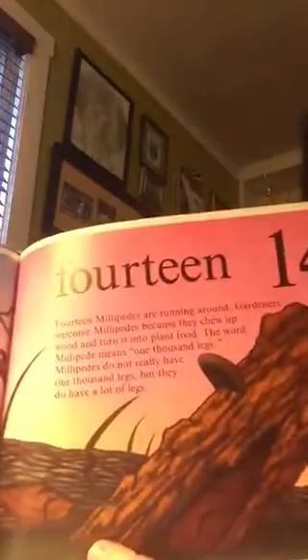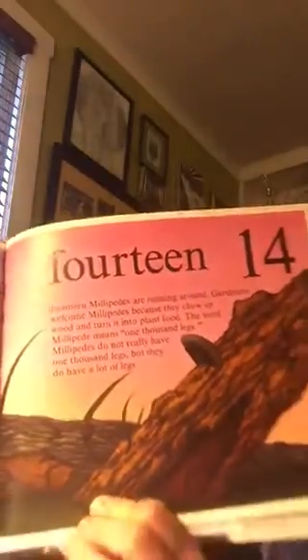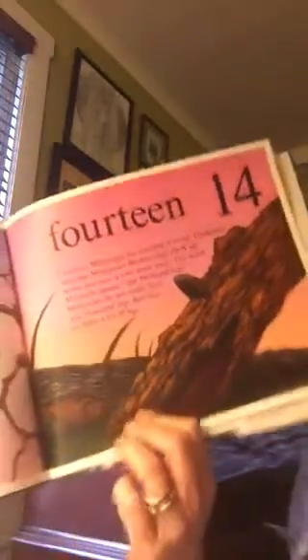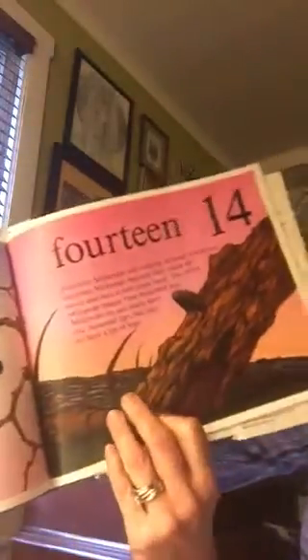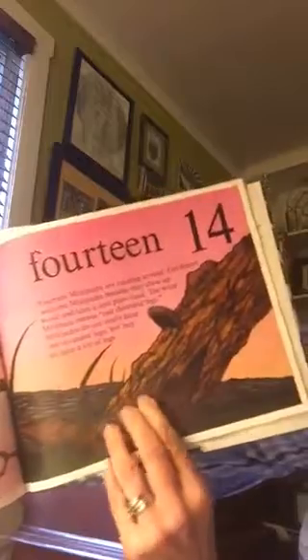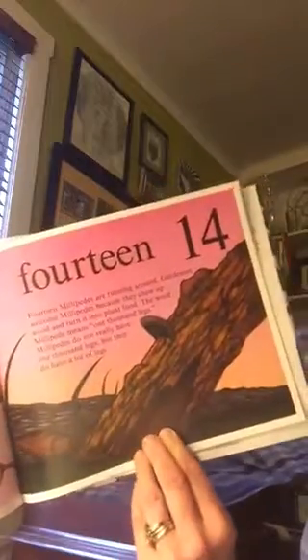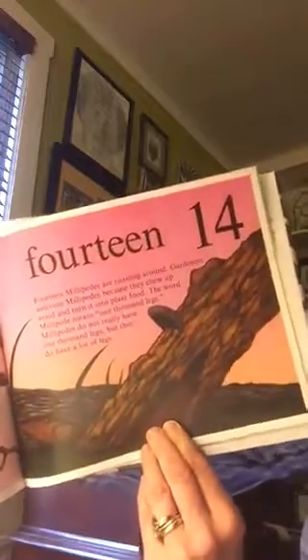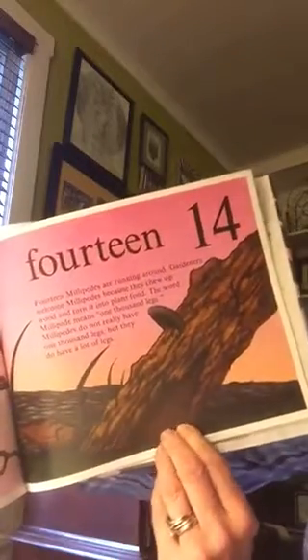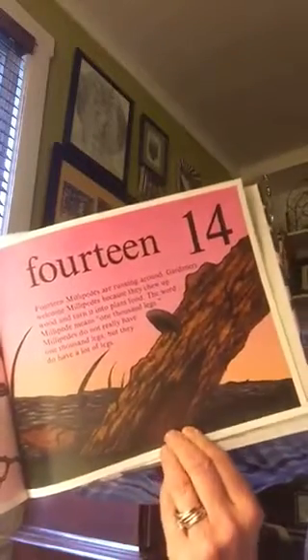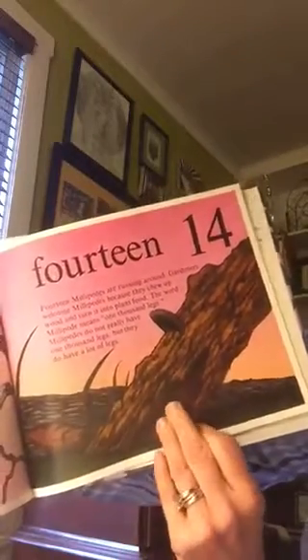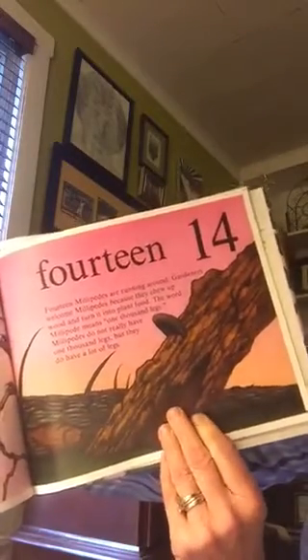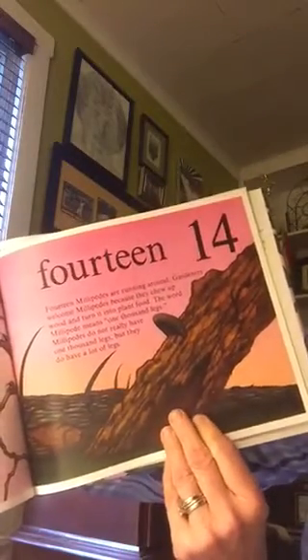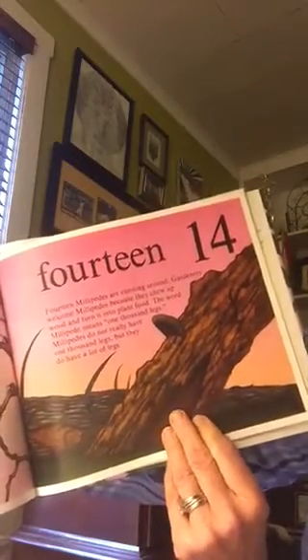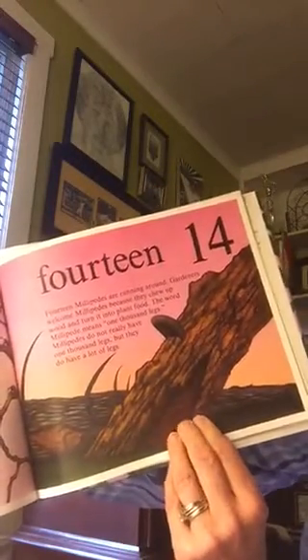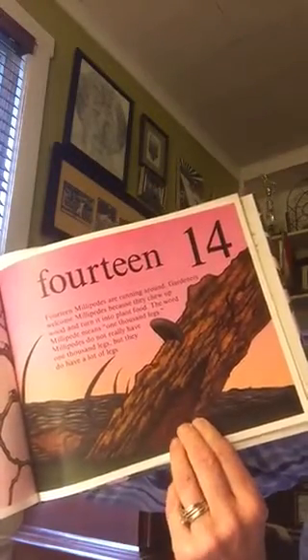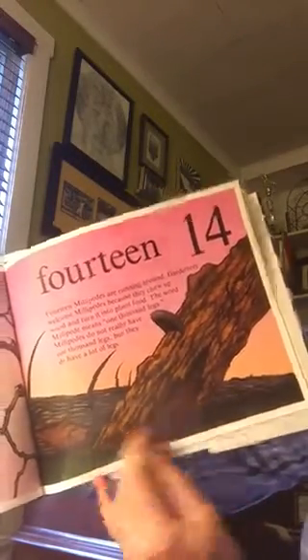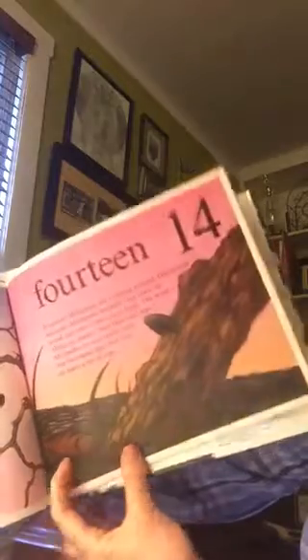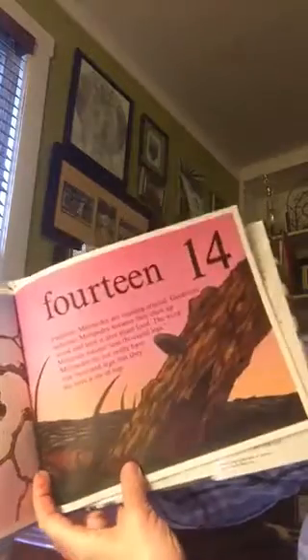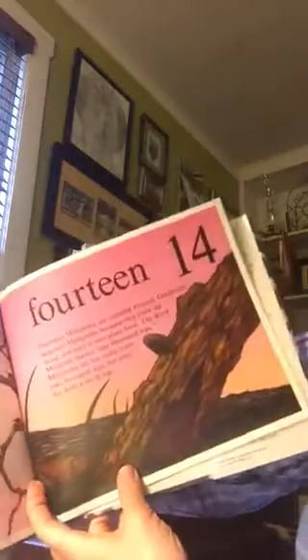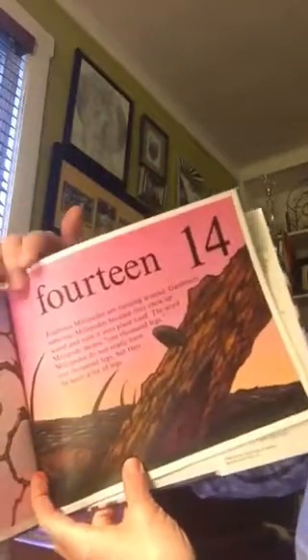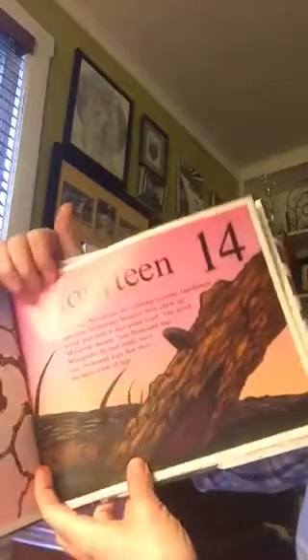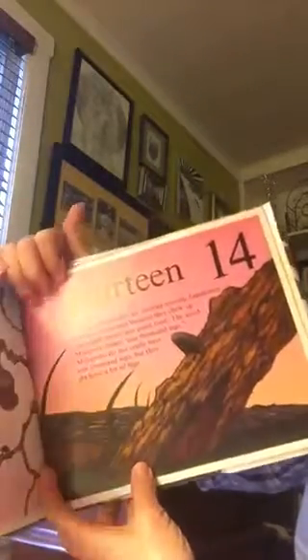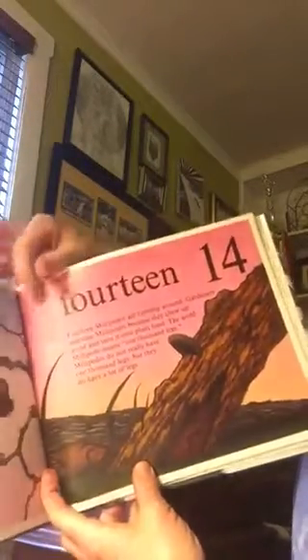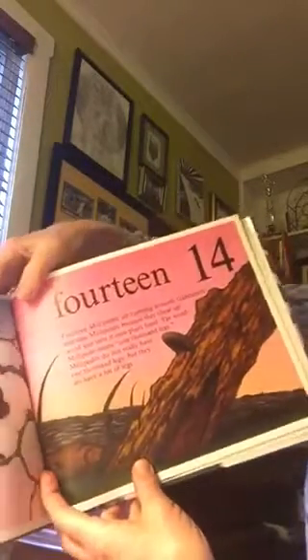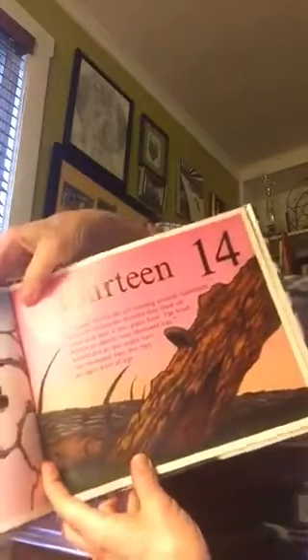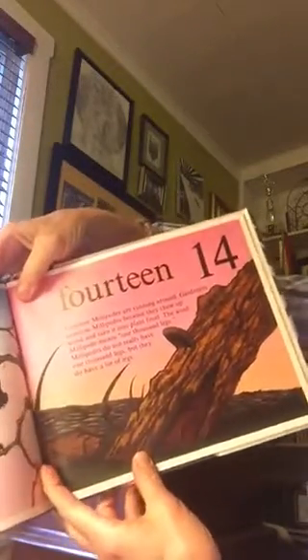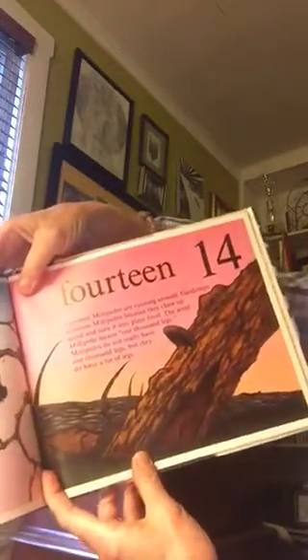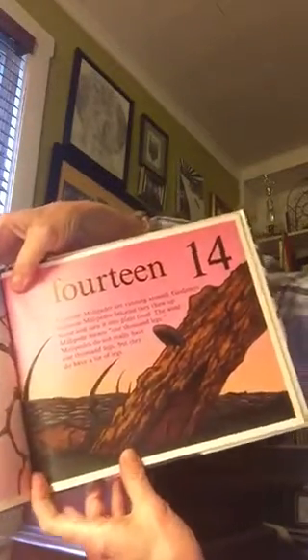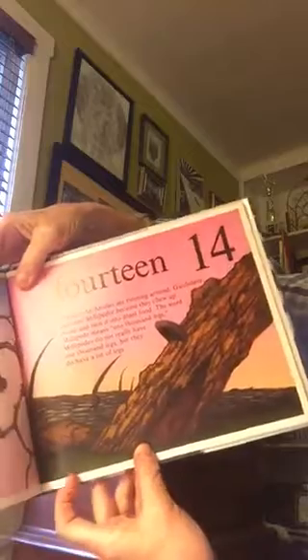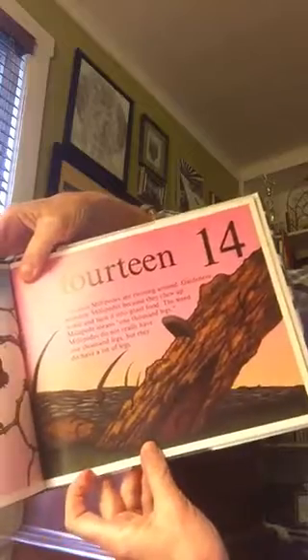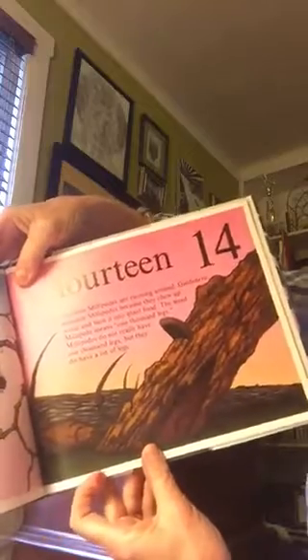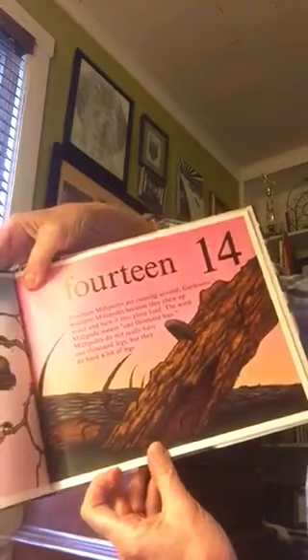Fourteen. Fourteen millipedes running around. Gardeners welcome millipedes because they chew up wood and turn it into plant food. The word millipede means one thousand legs.